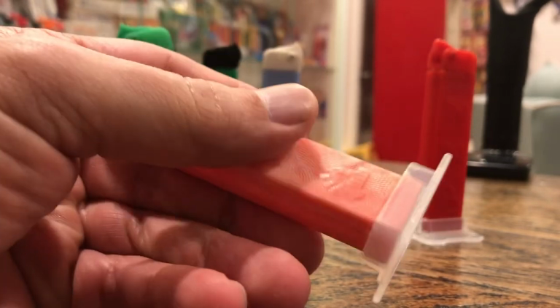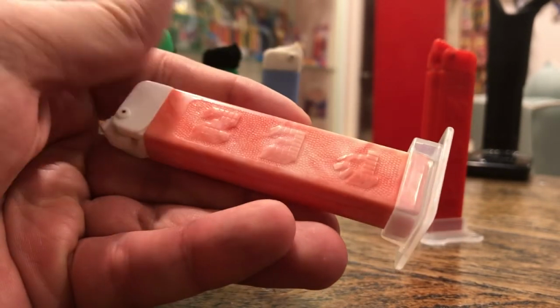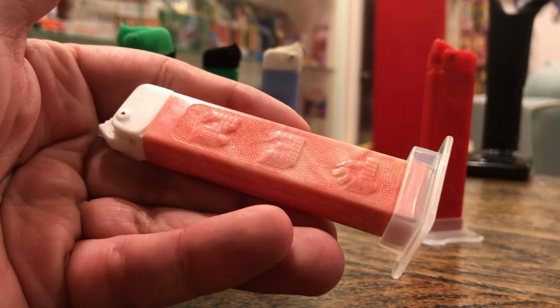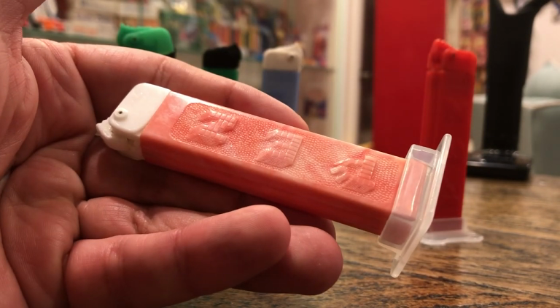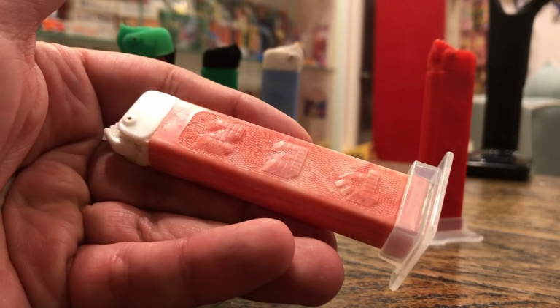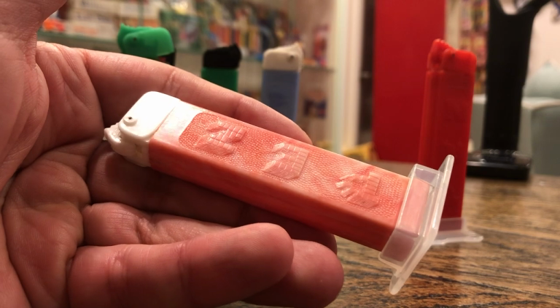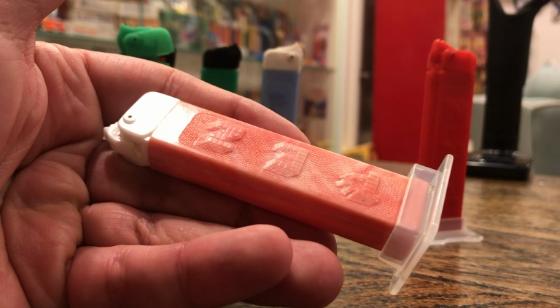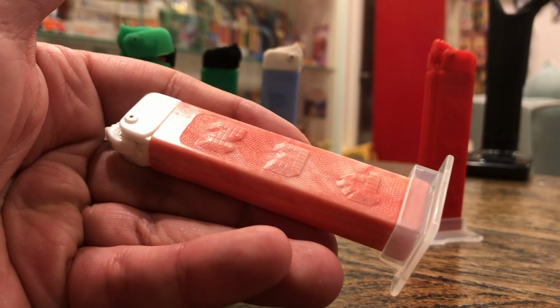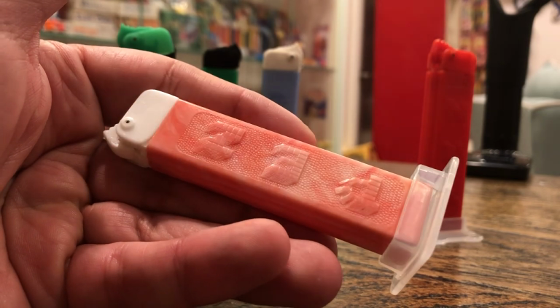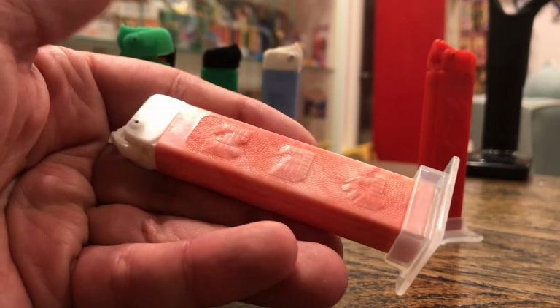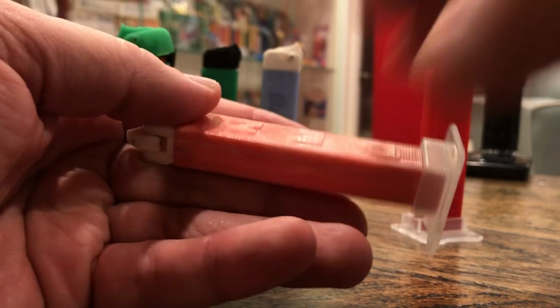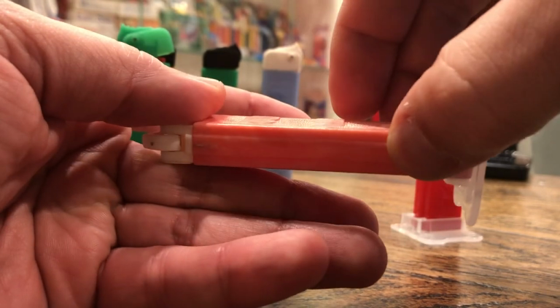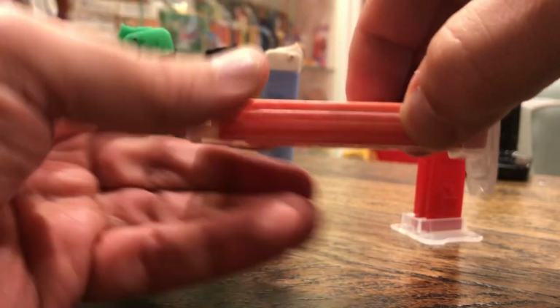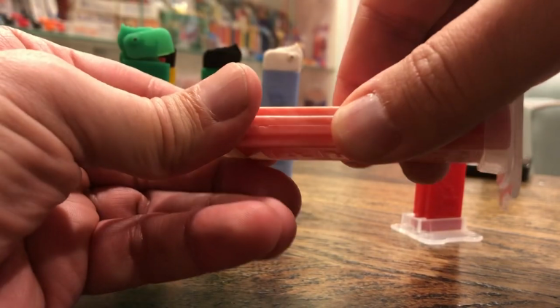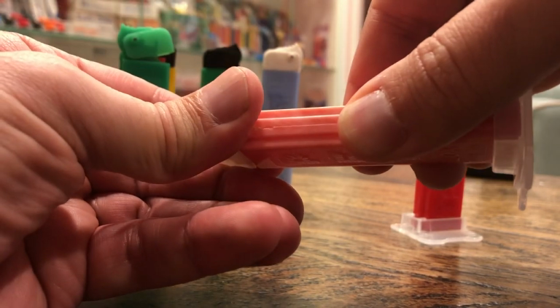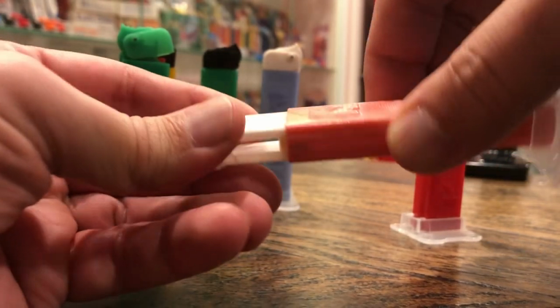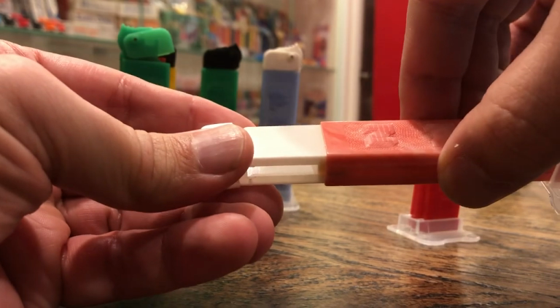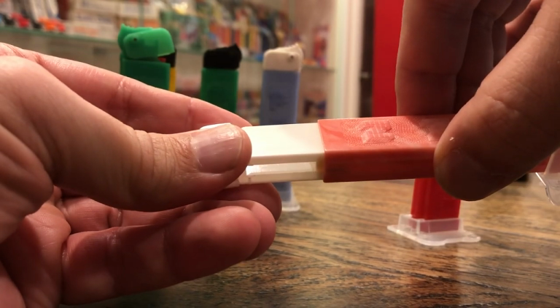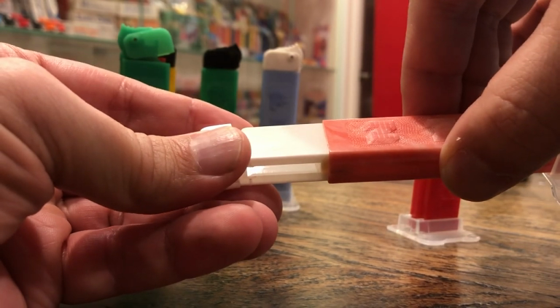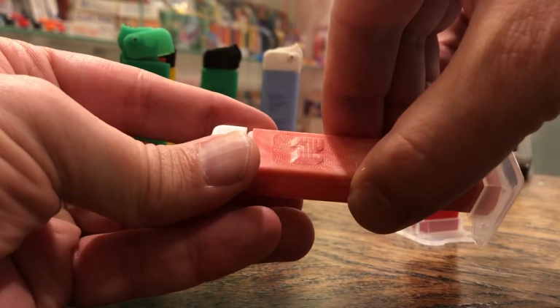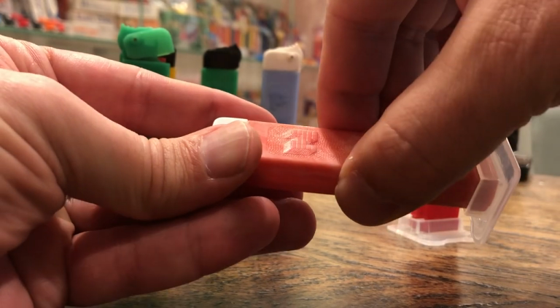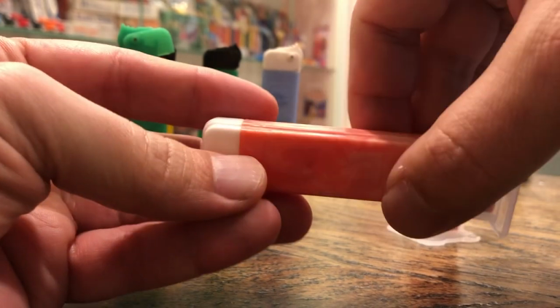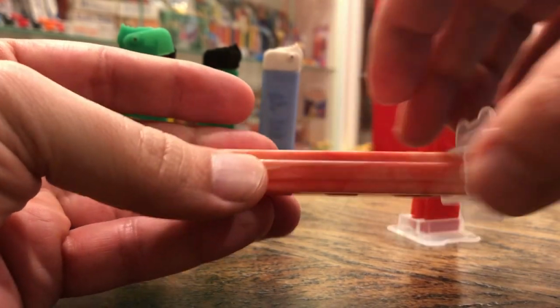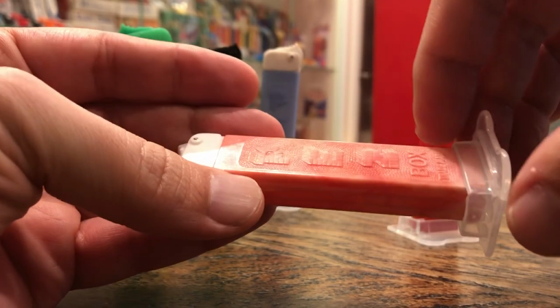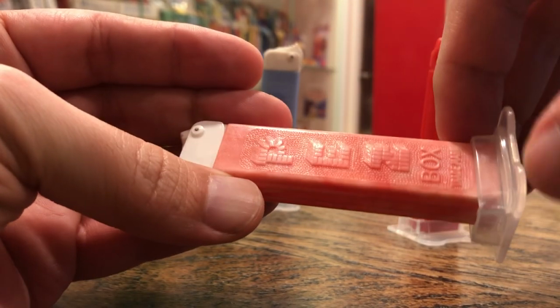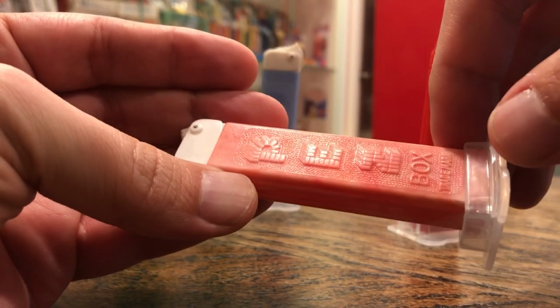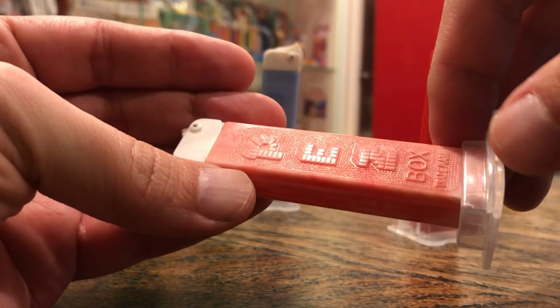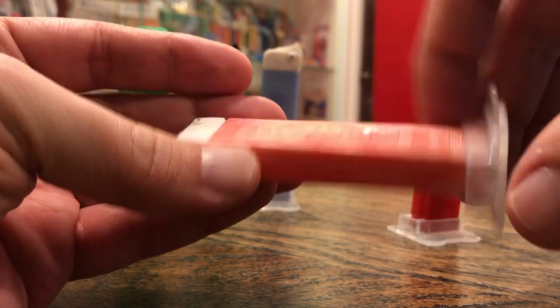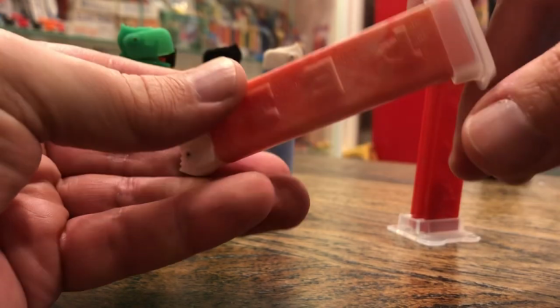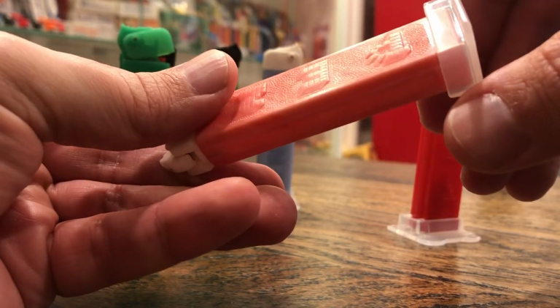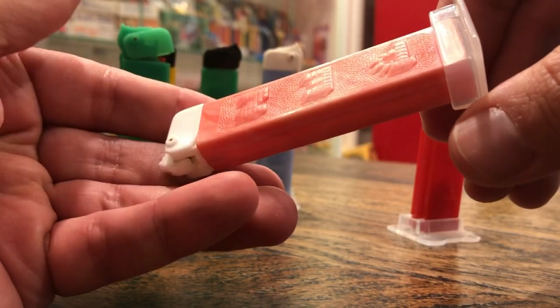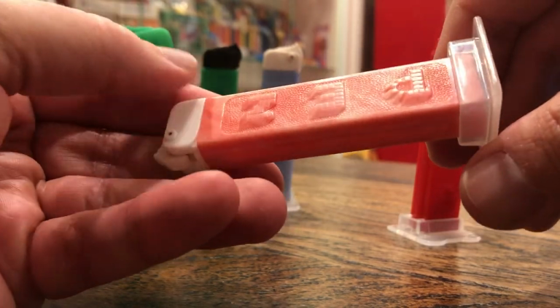This one's what's called Salmon Marbleized. You can see it's got these red and white swirls in it. Just your standard white sleeve, and again, Box Trademark, shadow on both sides.